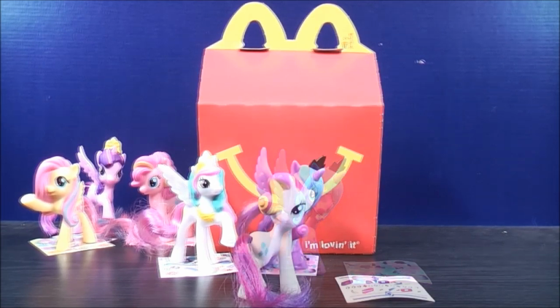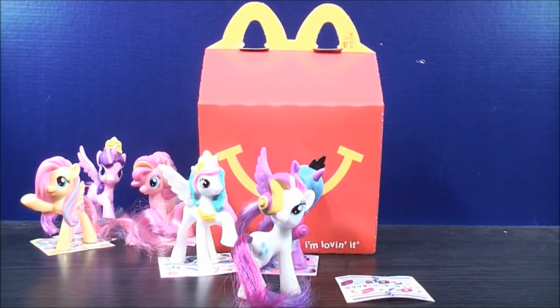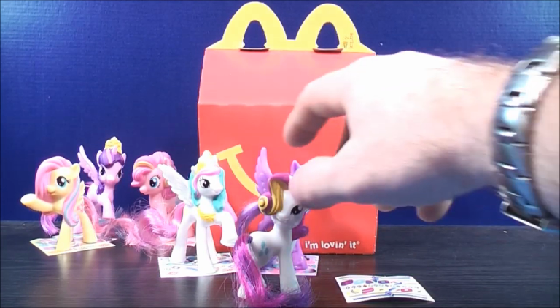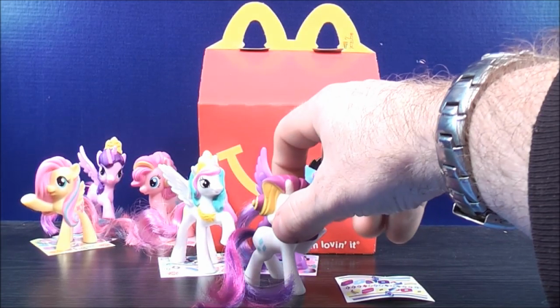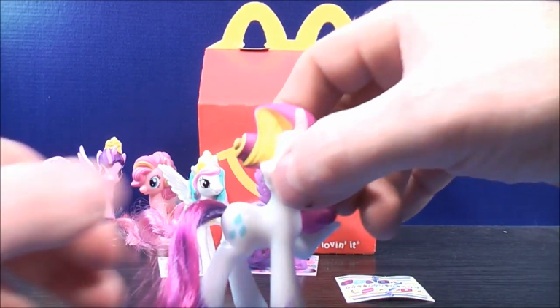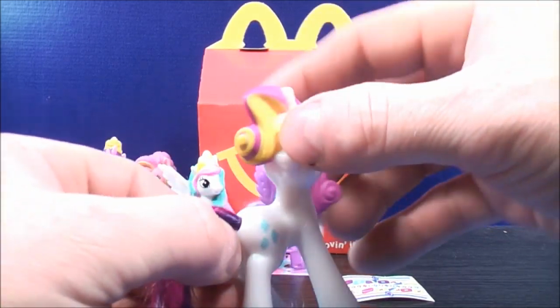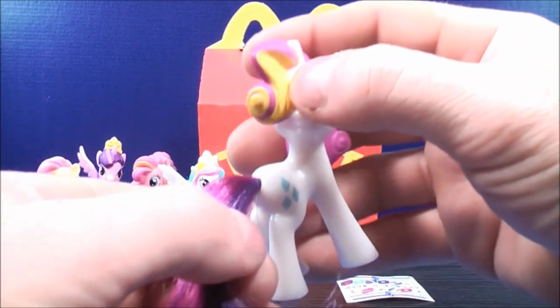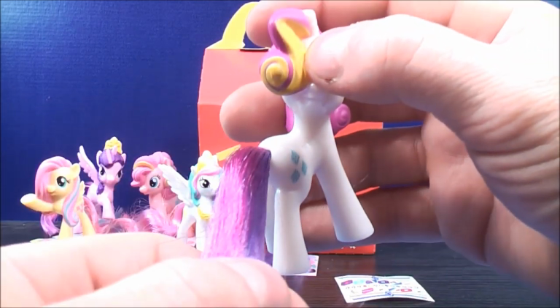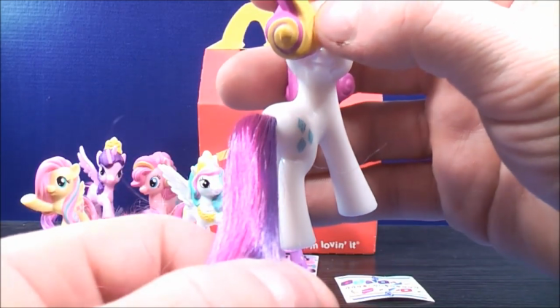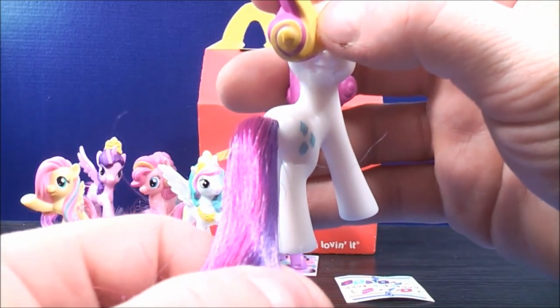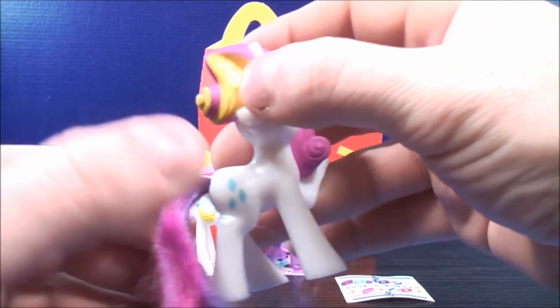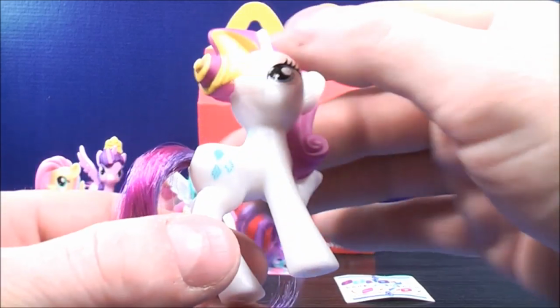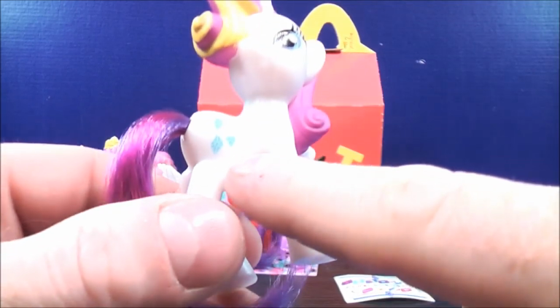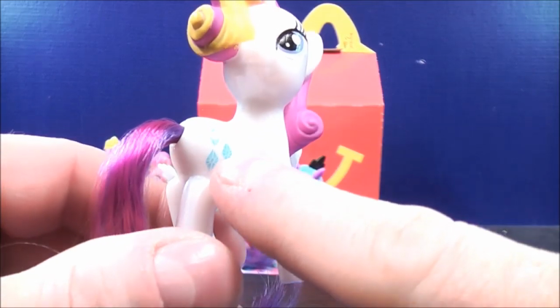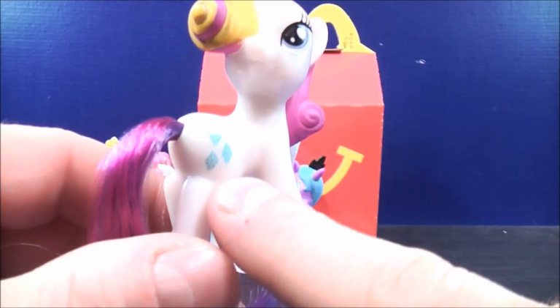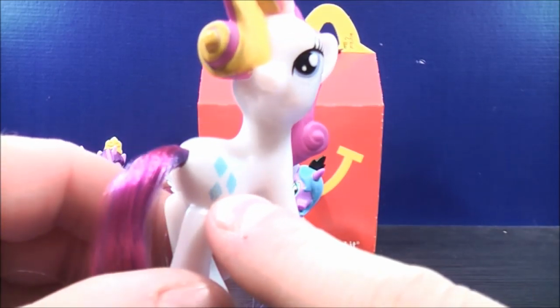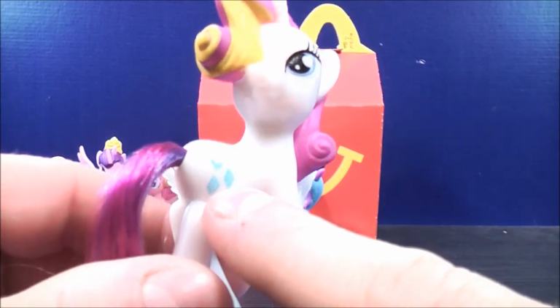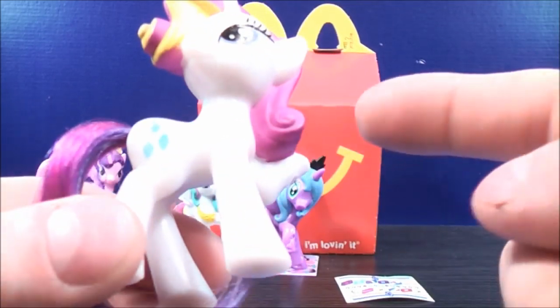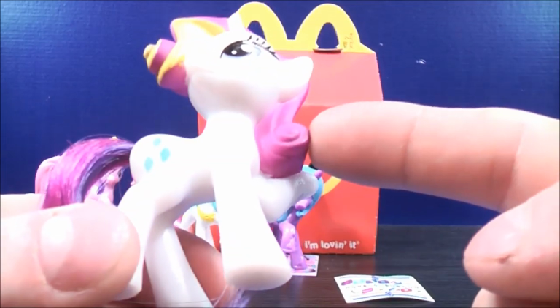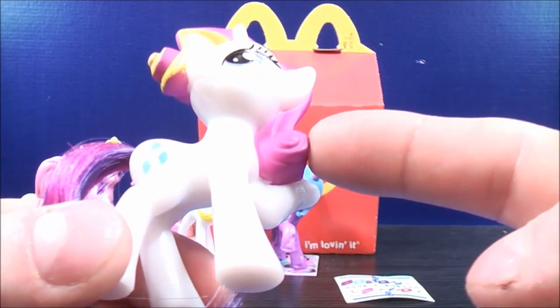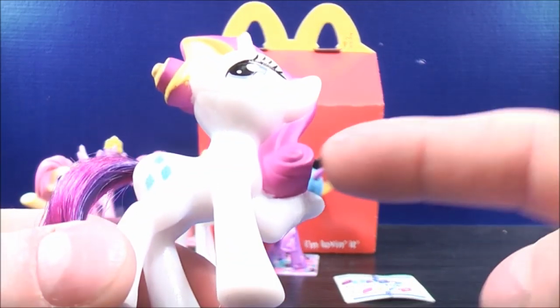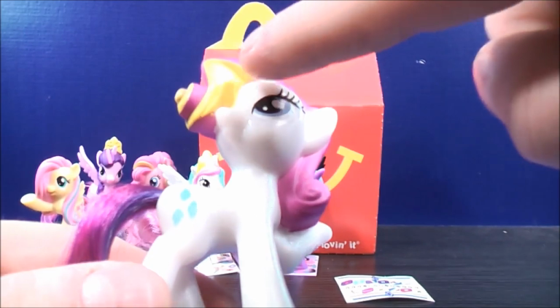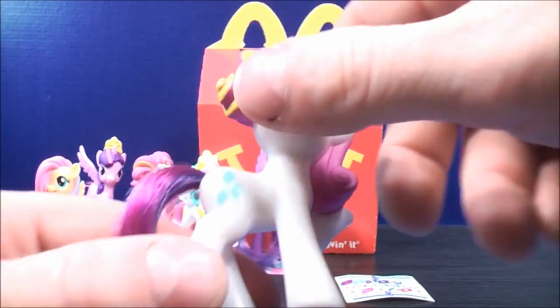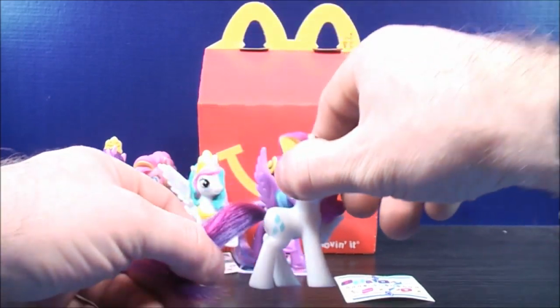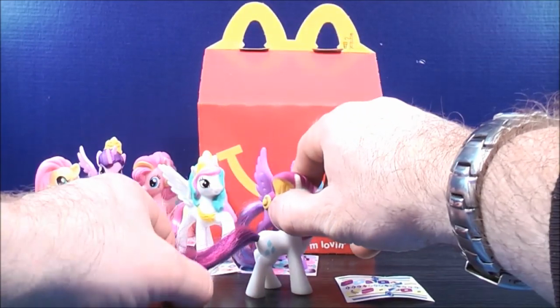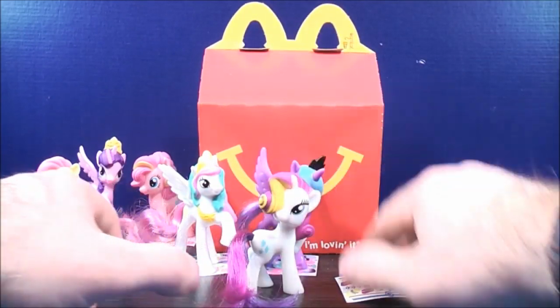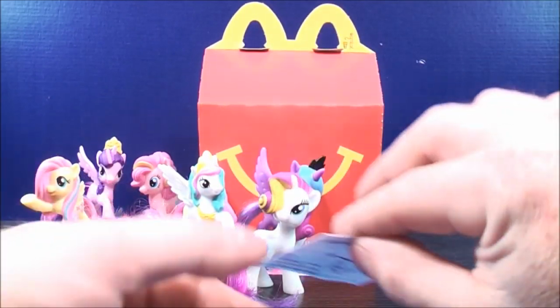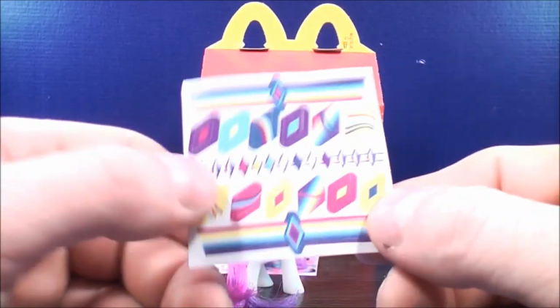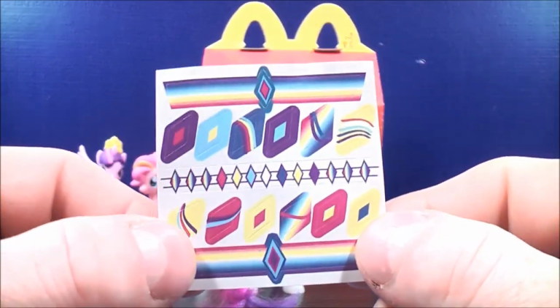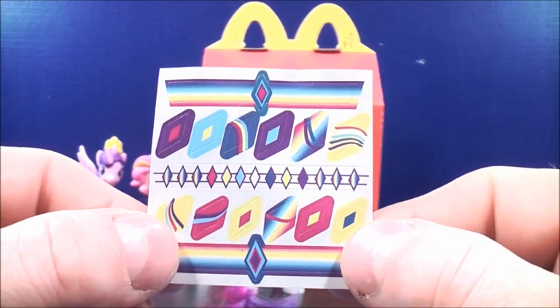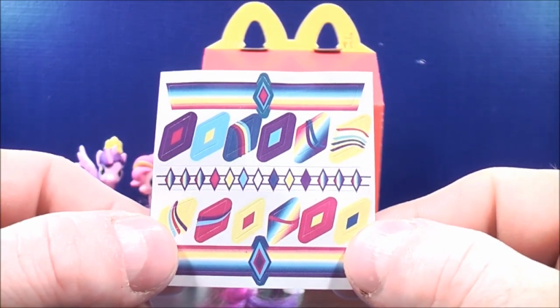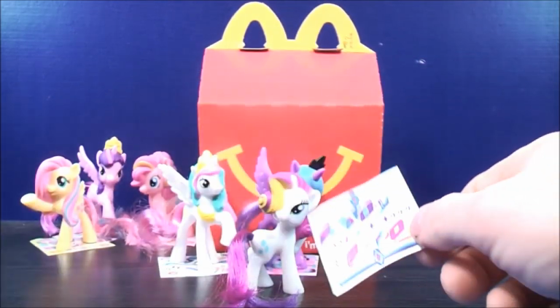Number six, this is Rarity. And for Rarity's tail, it's kind of a mix between dark pink and purple. She has some light blue diamond detailing on the back of her thigh. Her hair is also a pink color with a little bit of yellow detailing on the inside. And this is her sticker sheet with colorful diamonds on it.